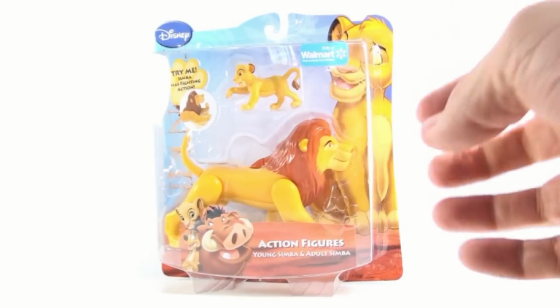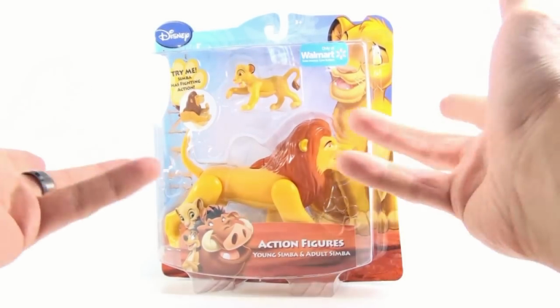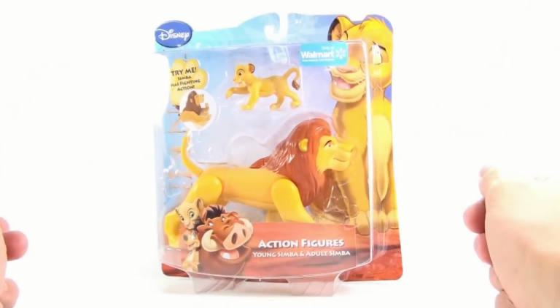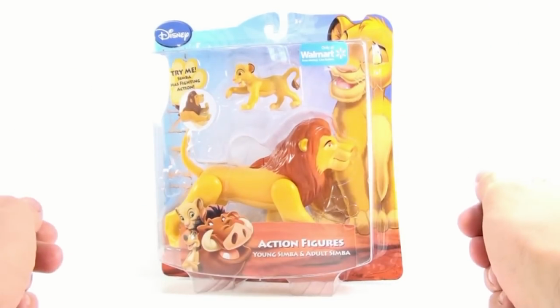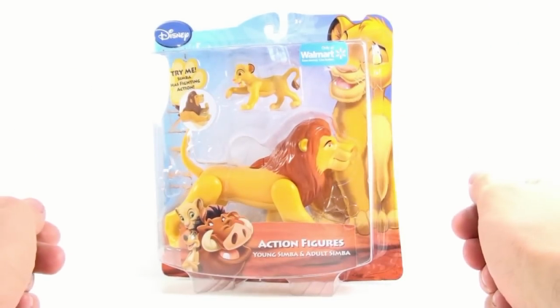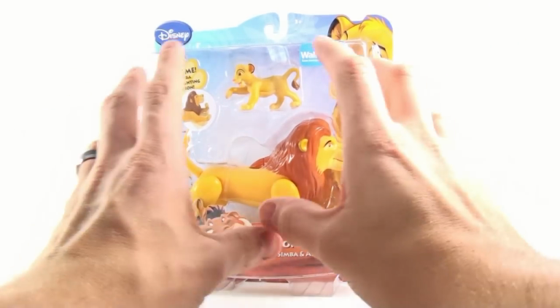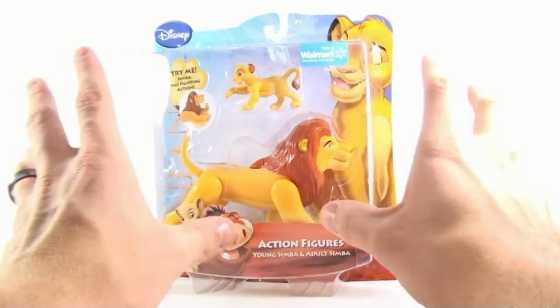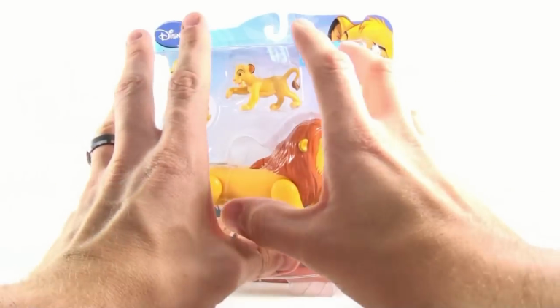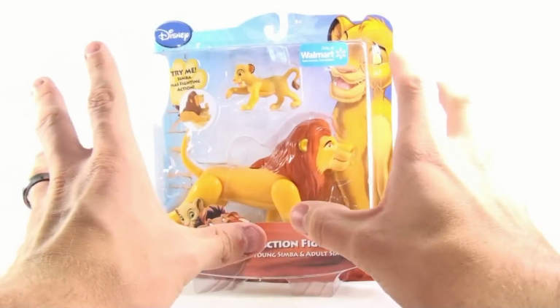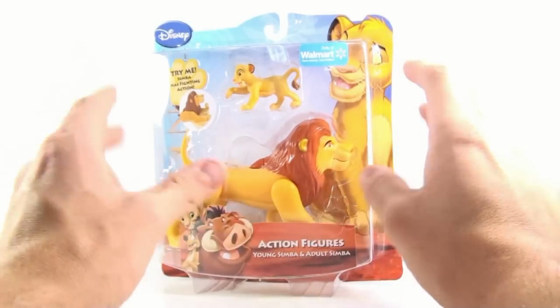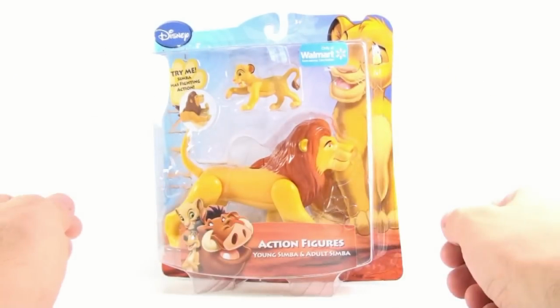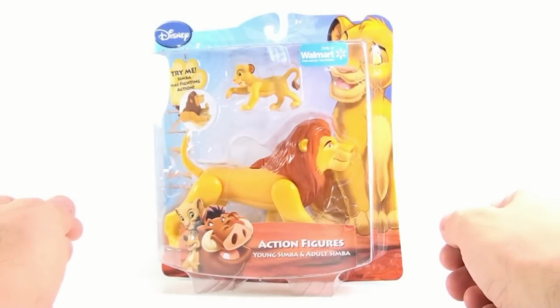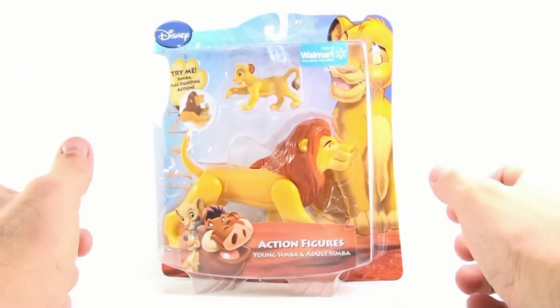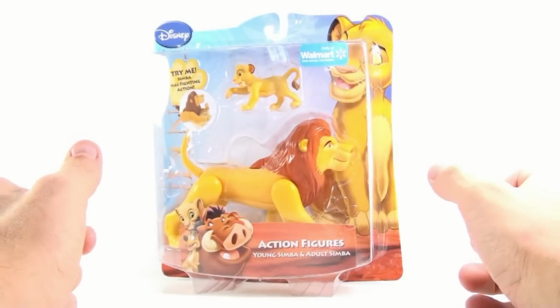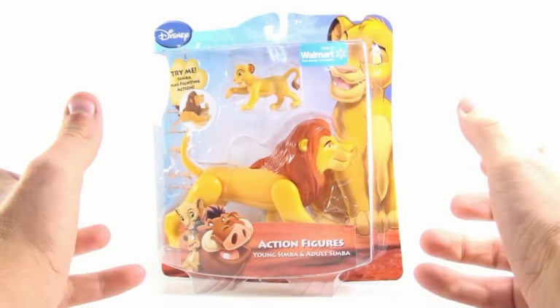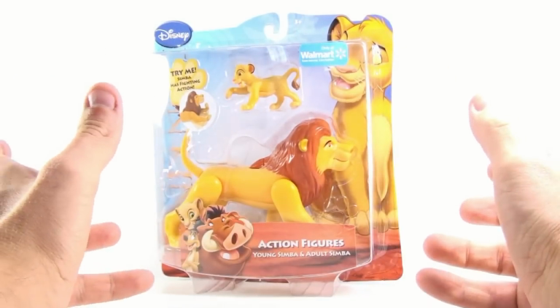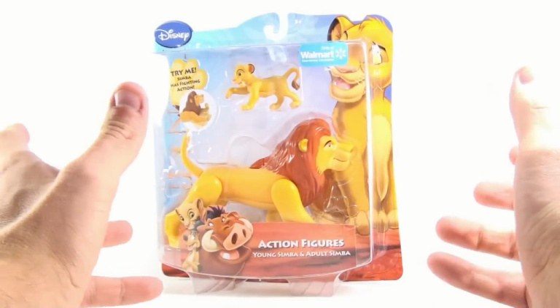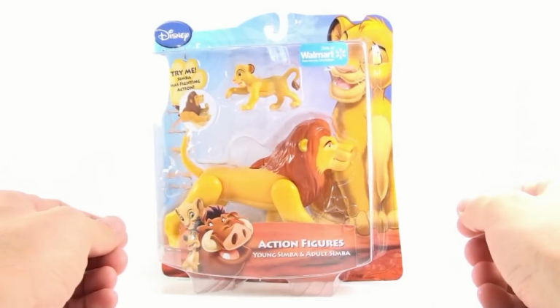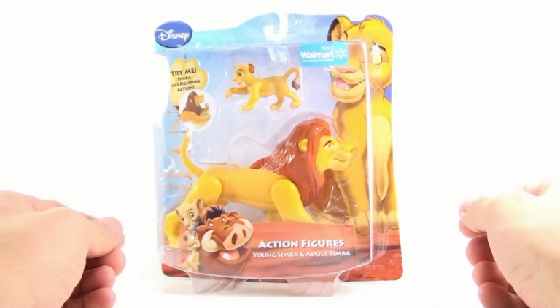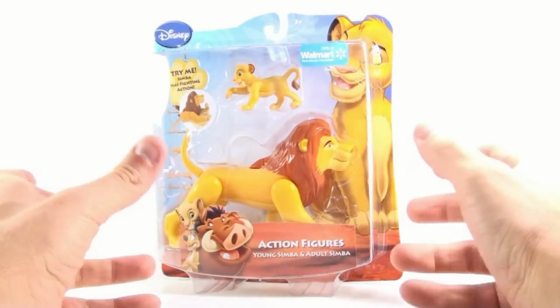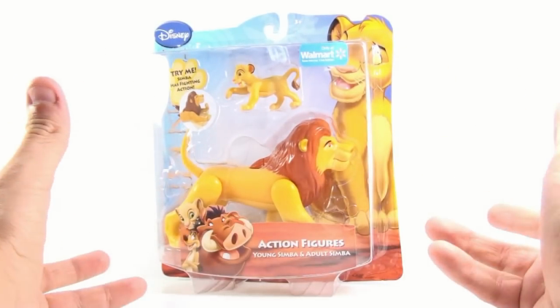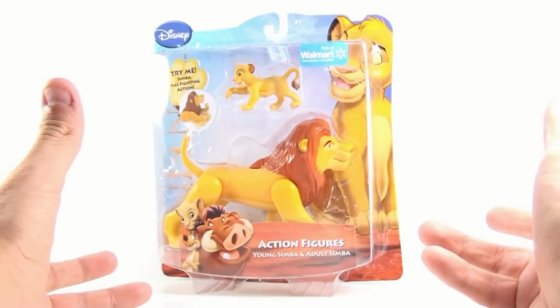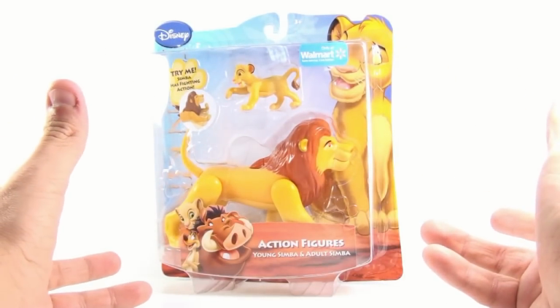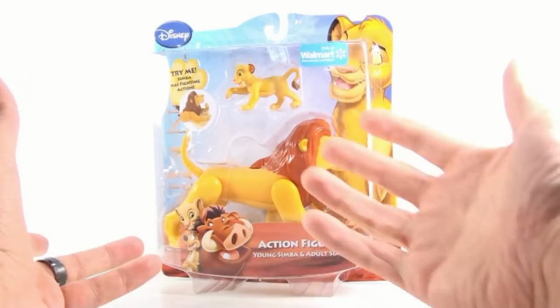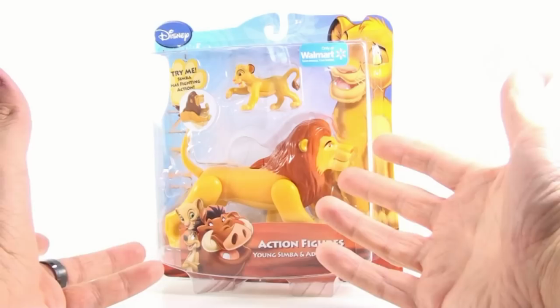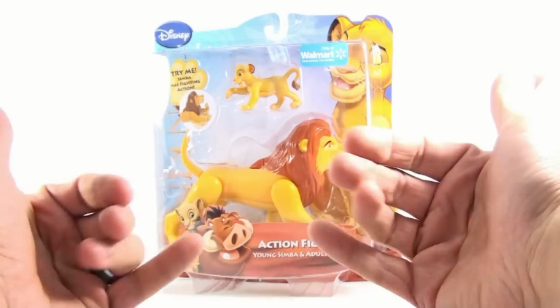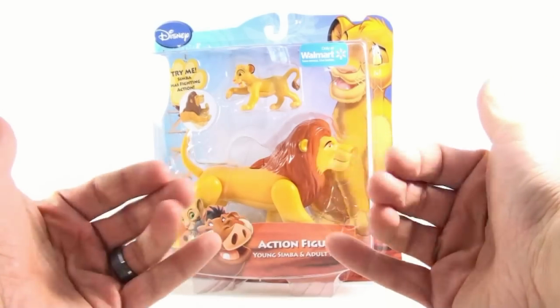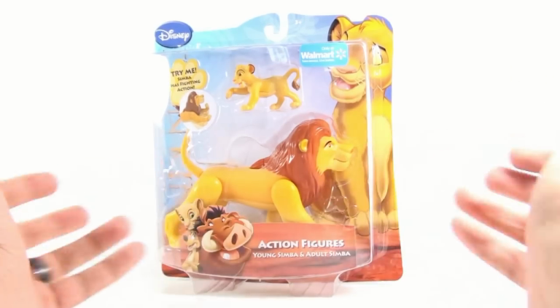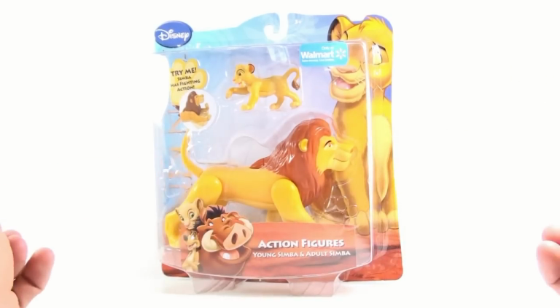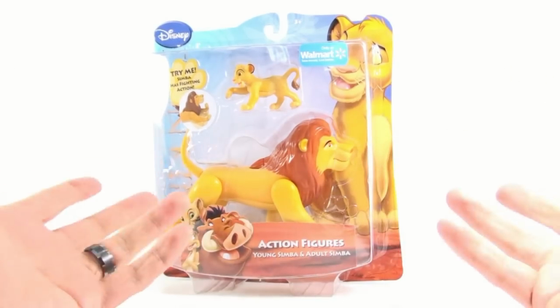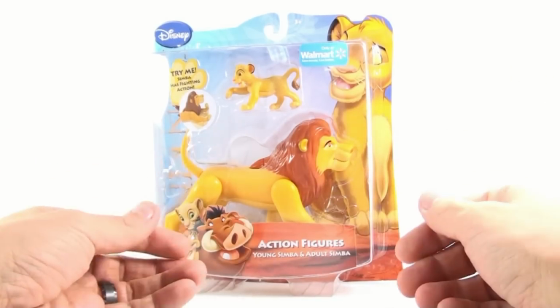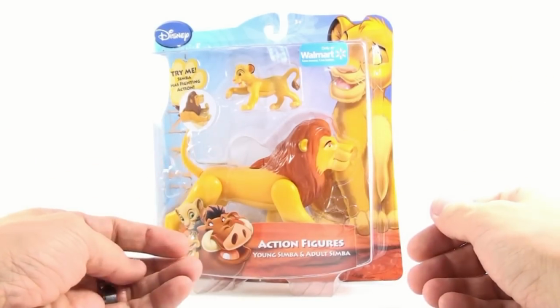Now the only thing that really does kind of suck, as you've seen having reviewed all of these so far, is they never made a Rafiki figure. I need a Rafiki. So Disney, give us a Rafiki — I'd appreciate it, thank you.